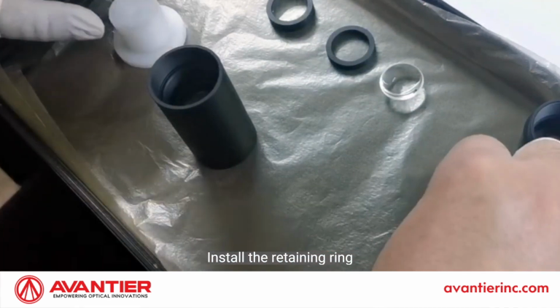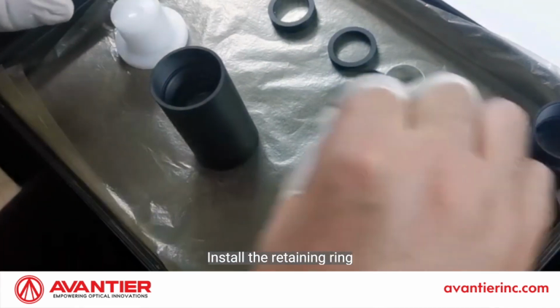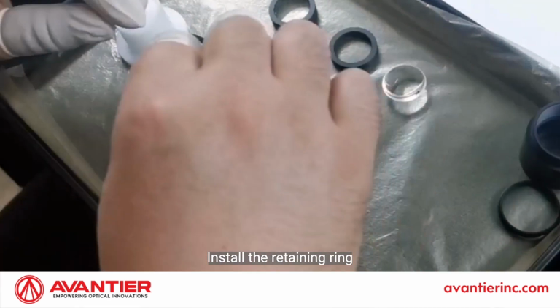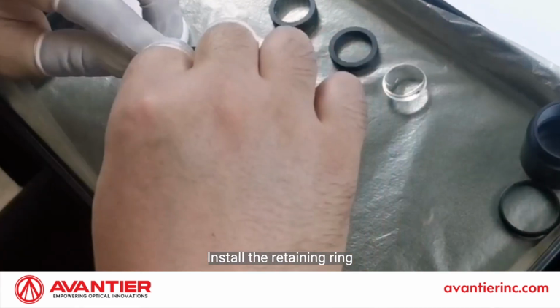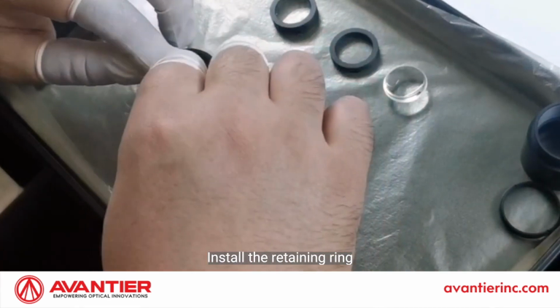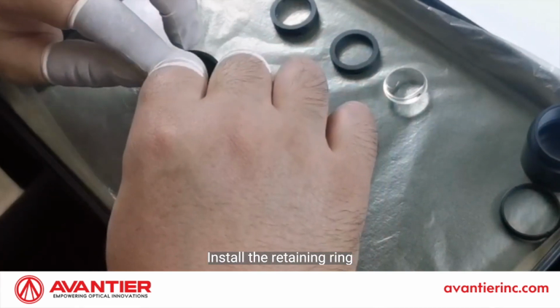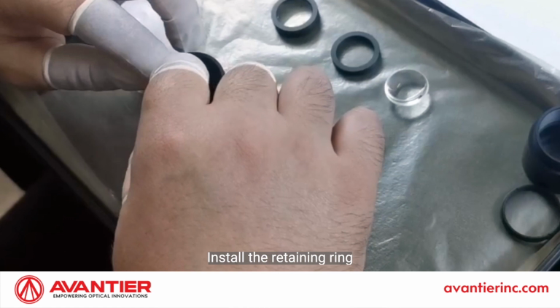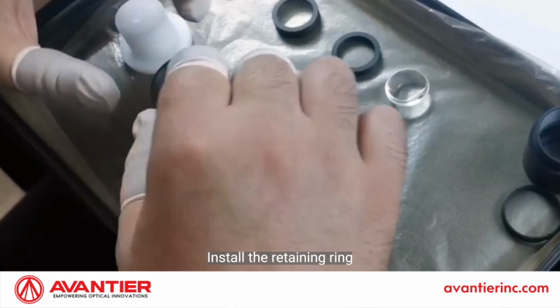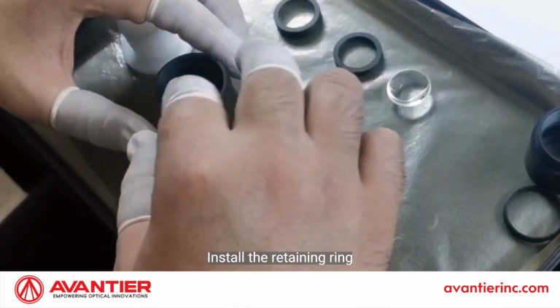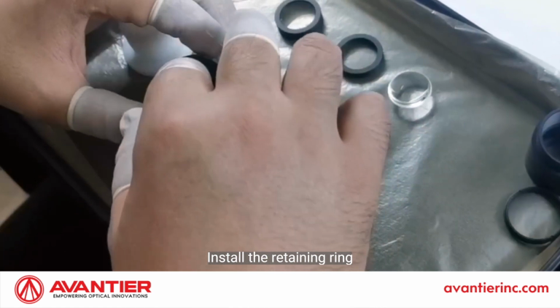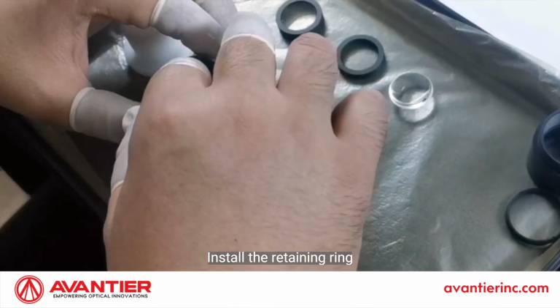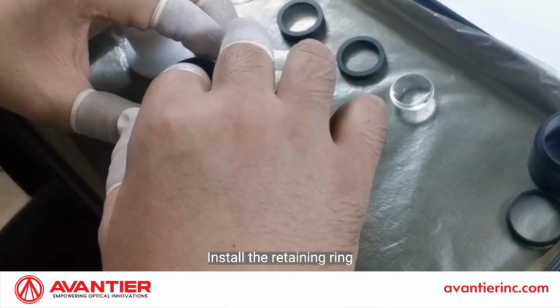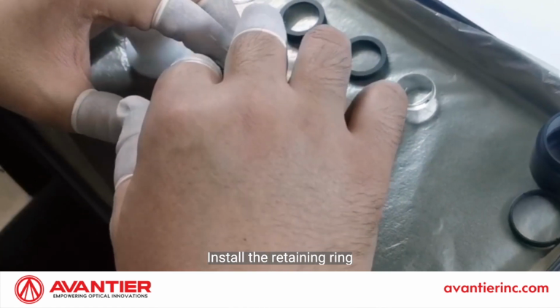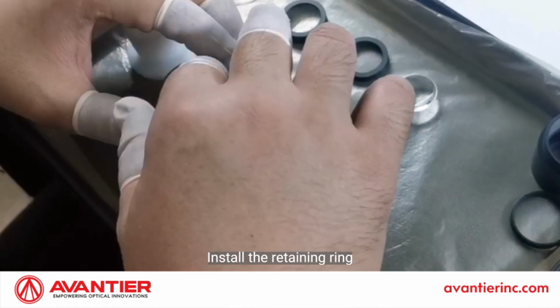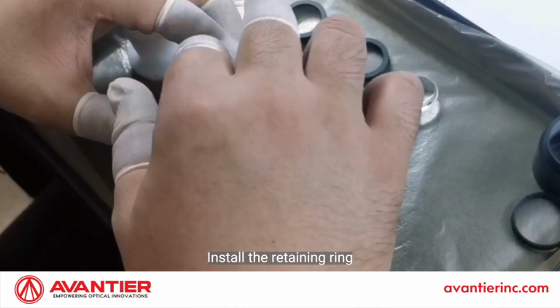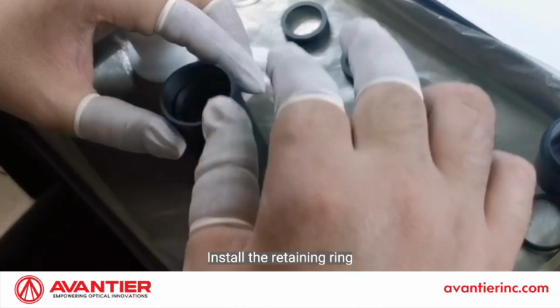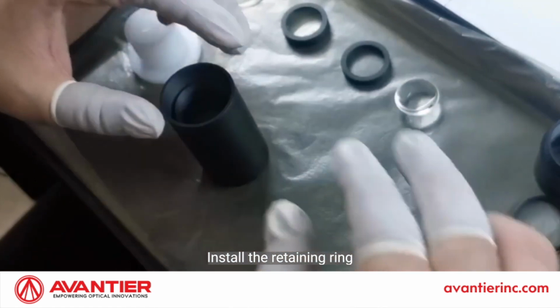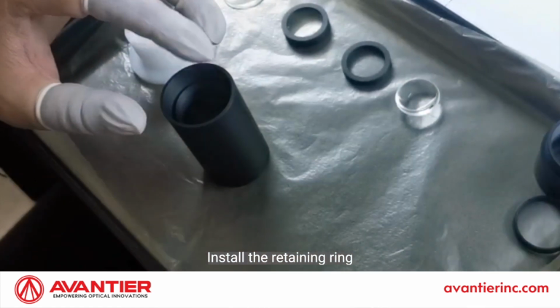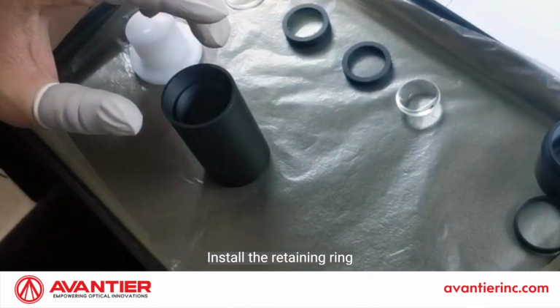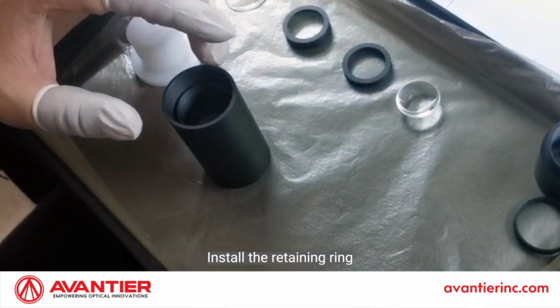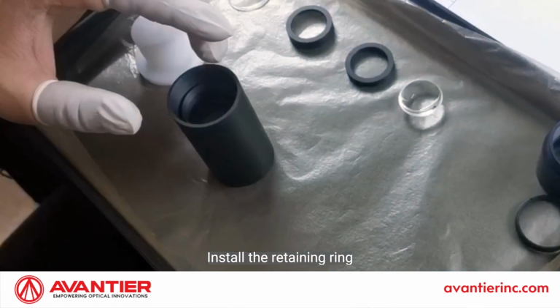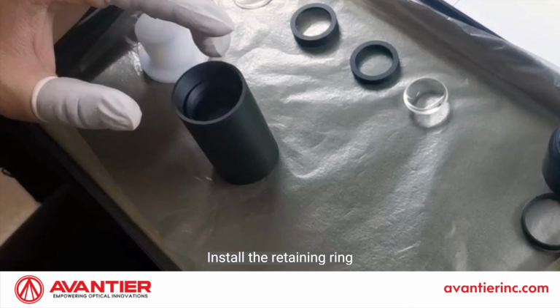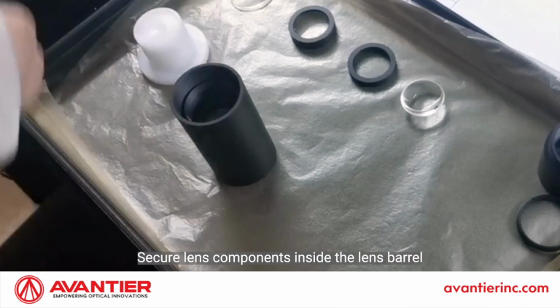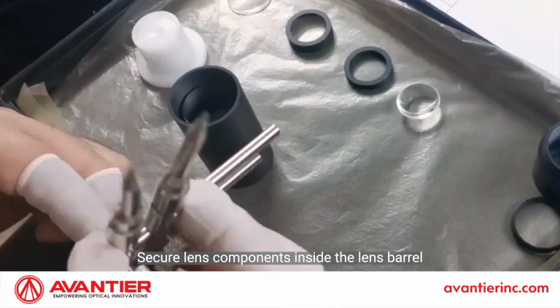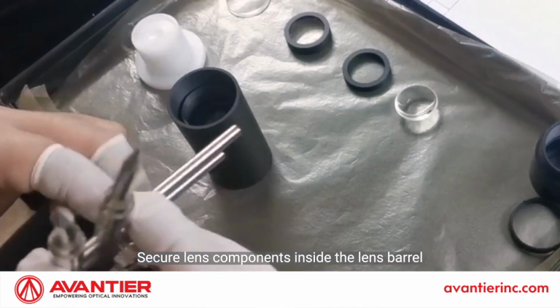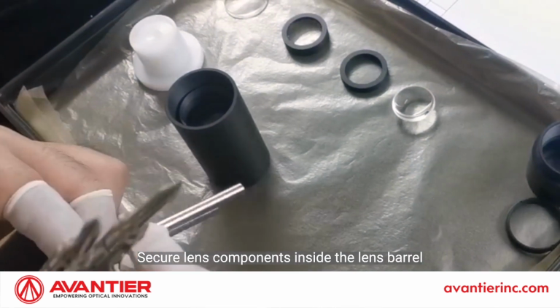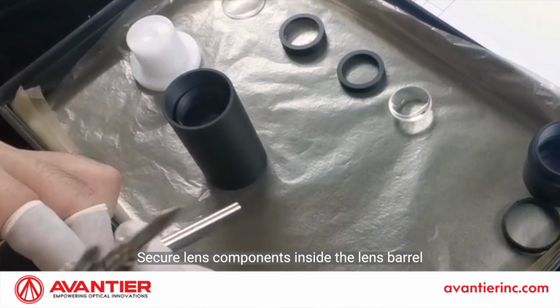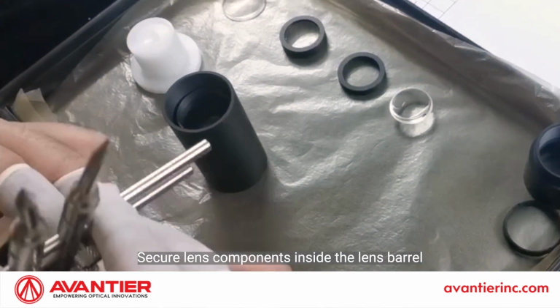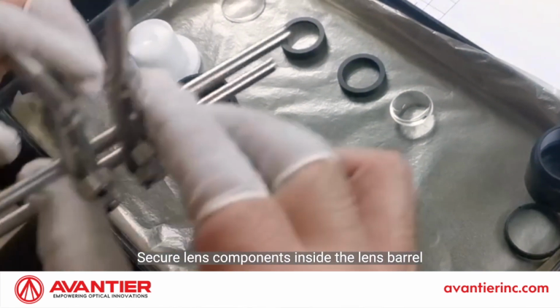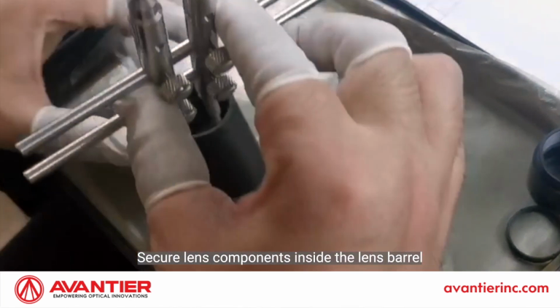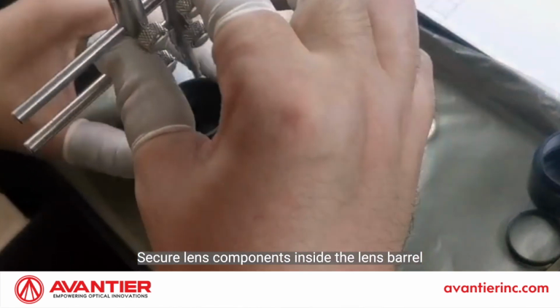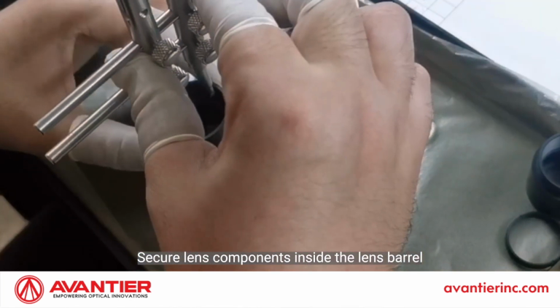Install the retaining ring. Secure lens components inside the lens barrel.